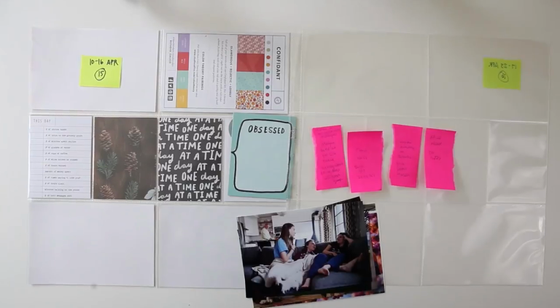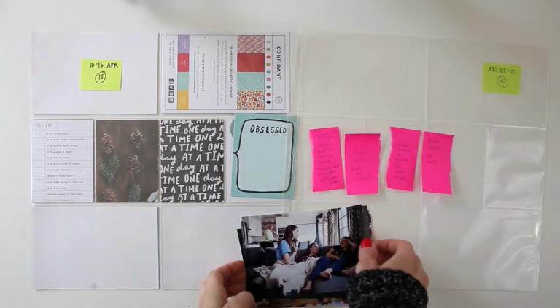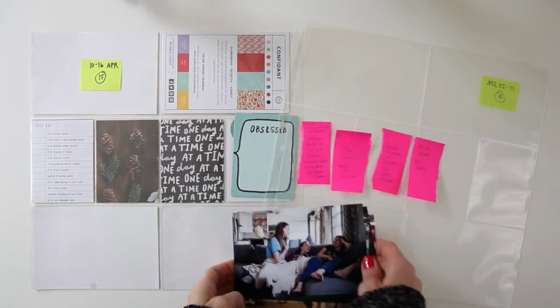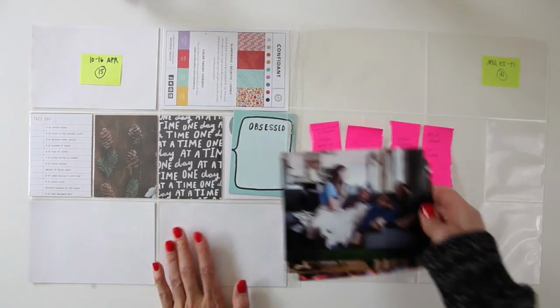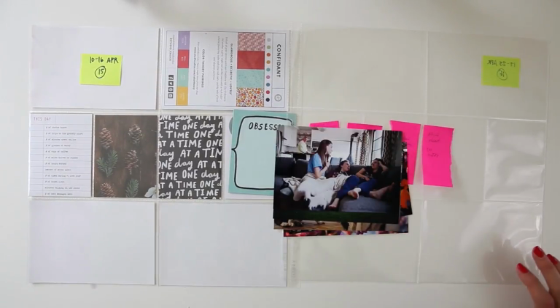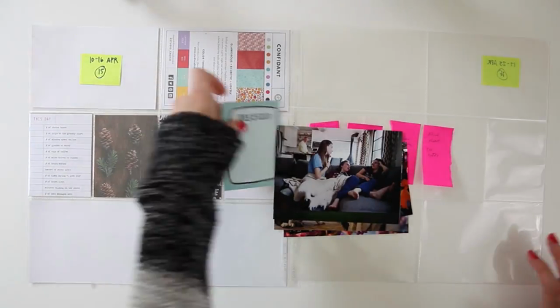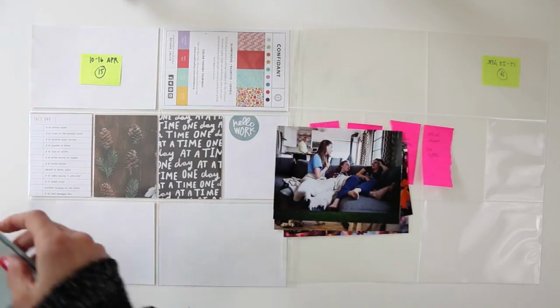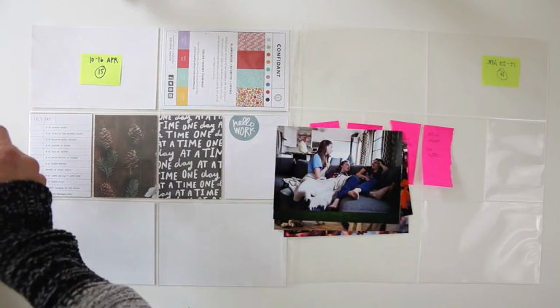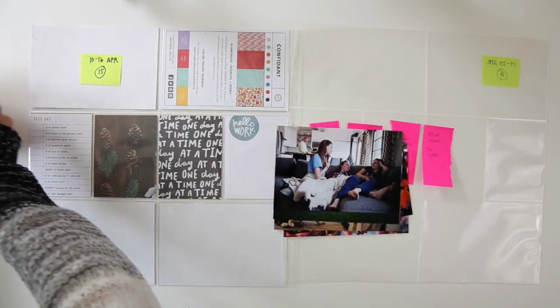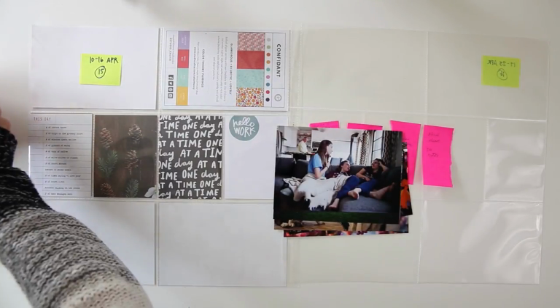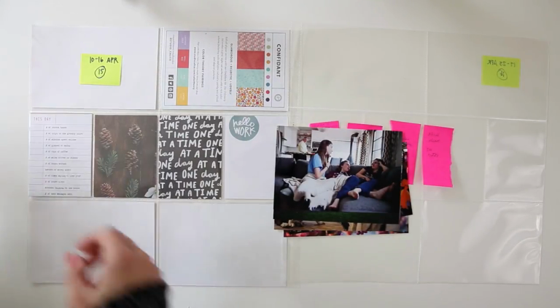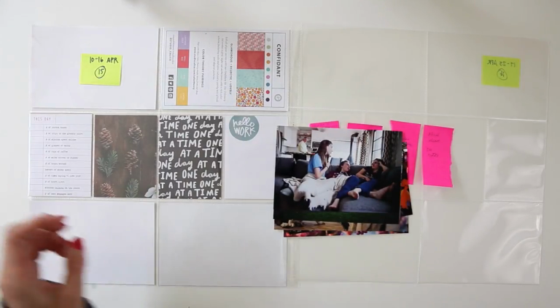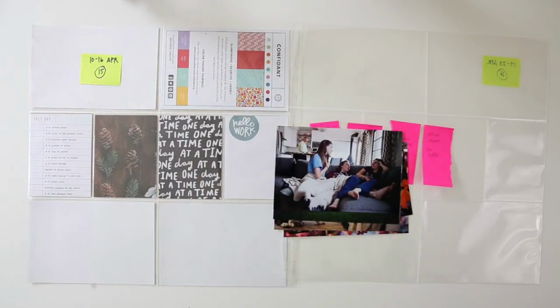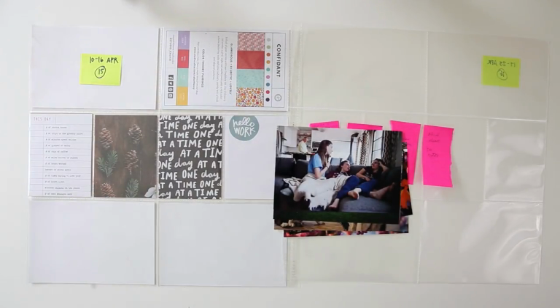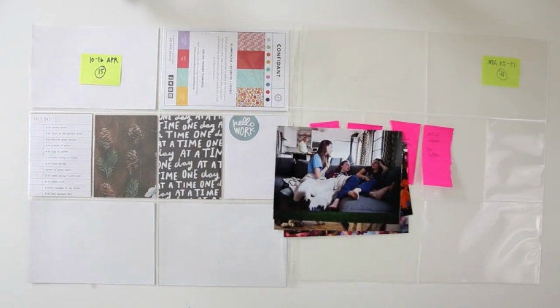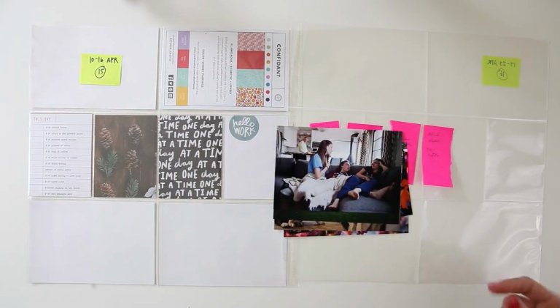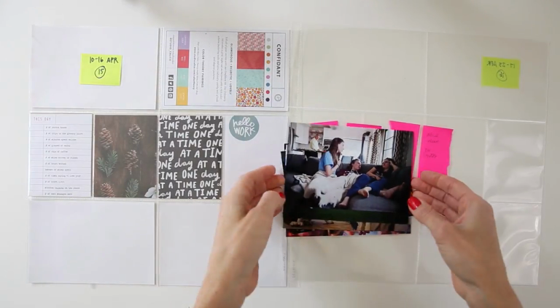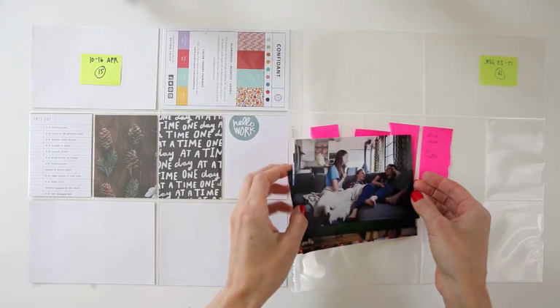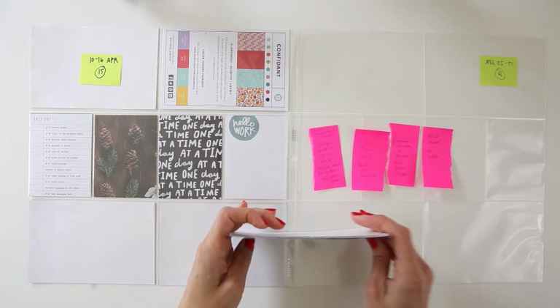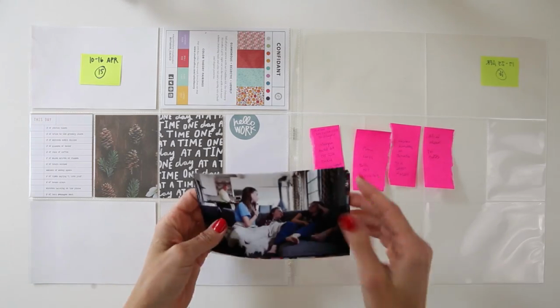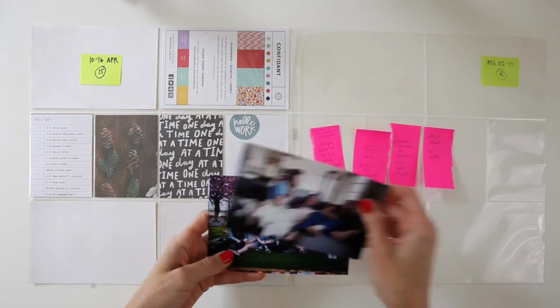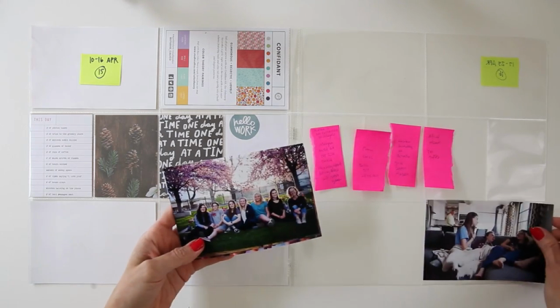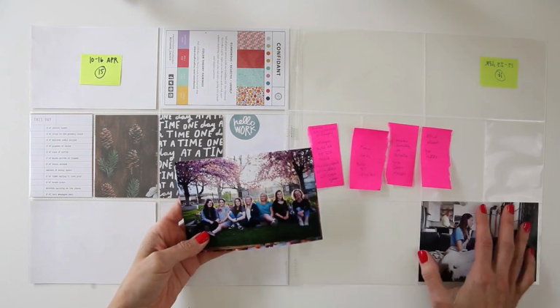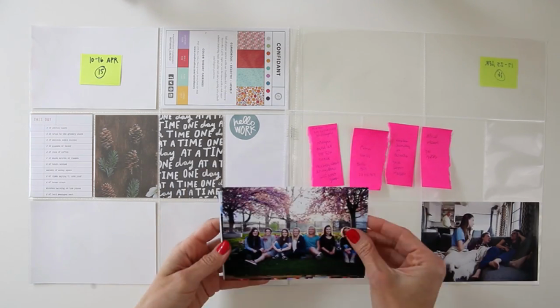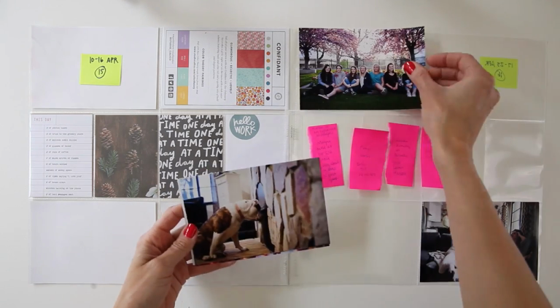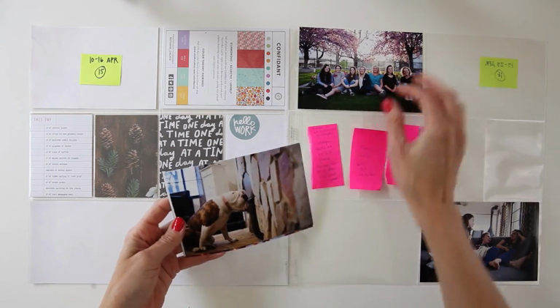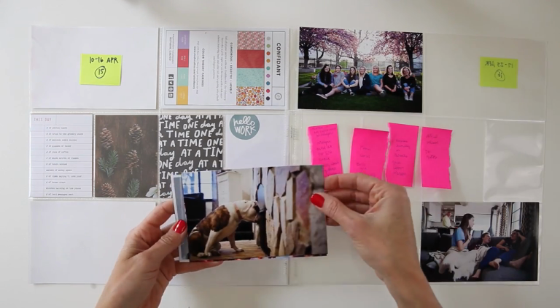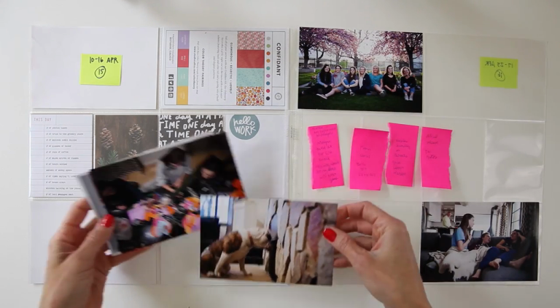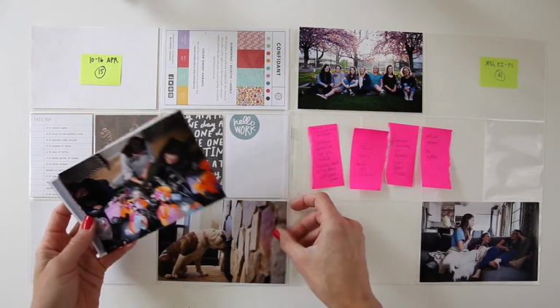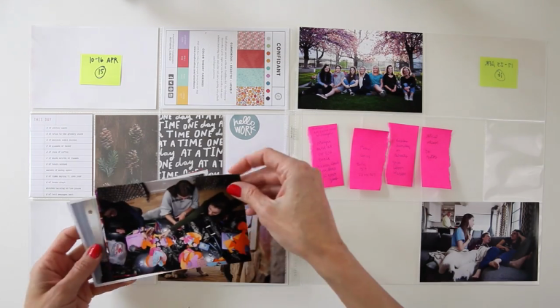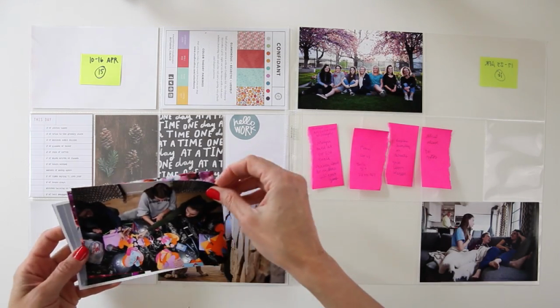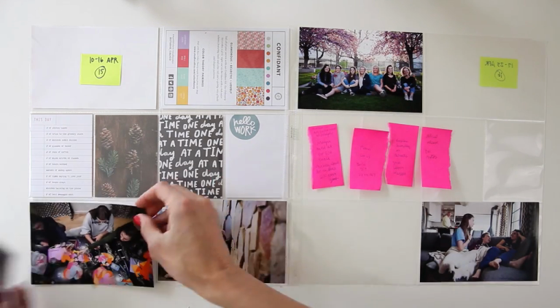Hey you guys, it's Amy Gretchen. Welcome back to another Project Life Process video. In this video I'm working on week 15 from 2017.